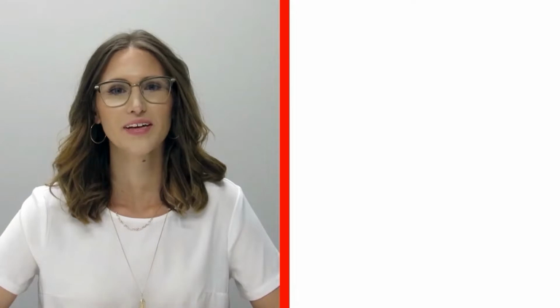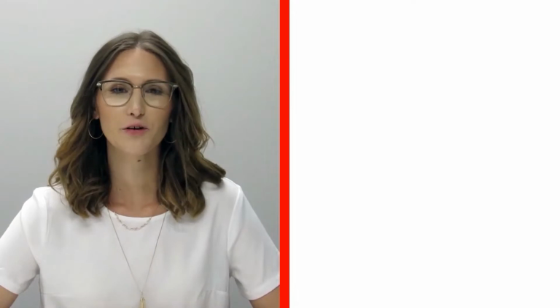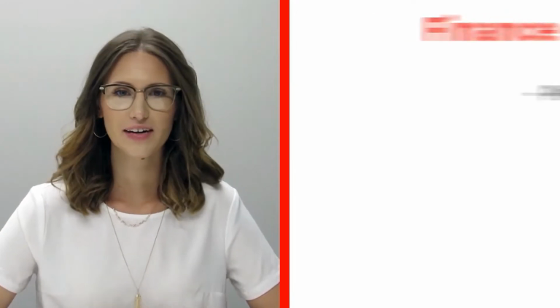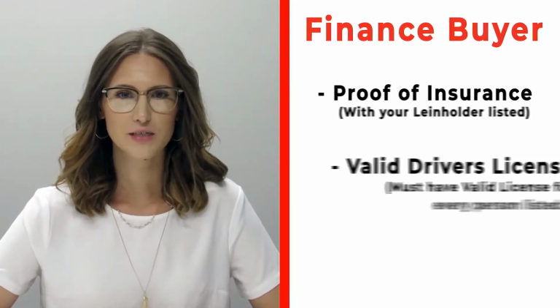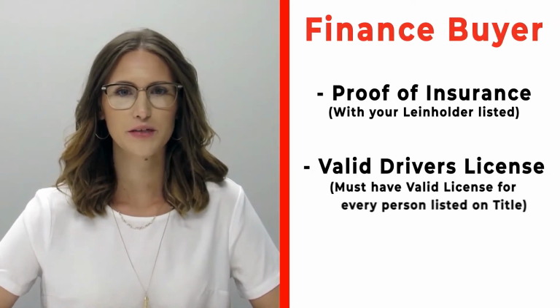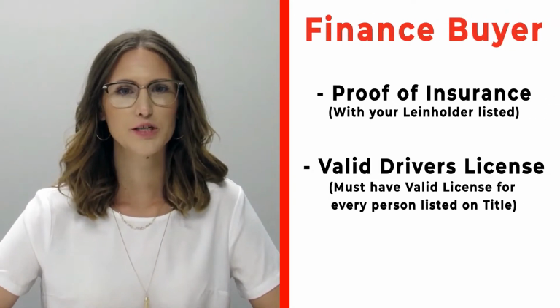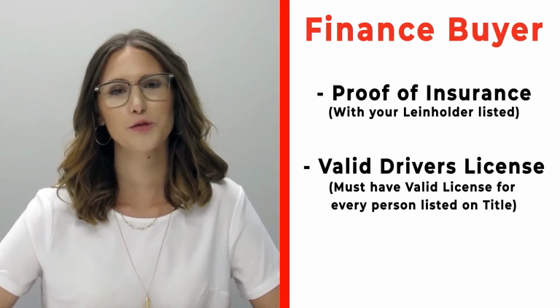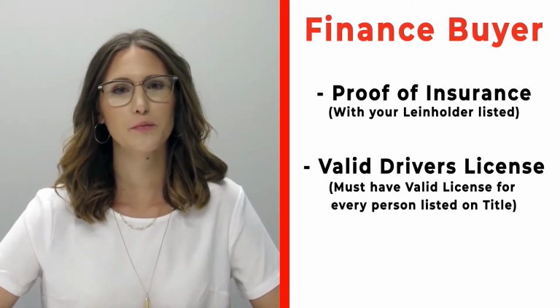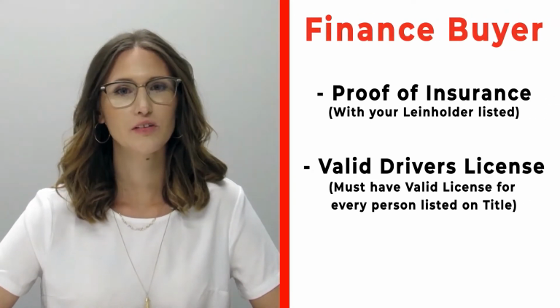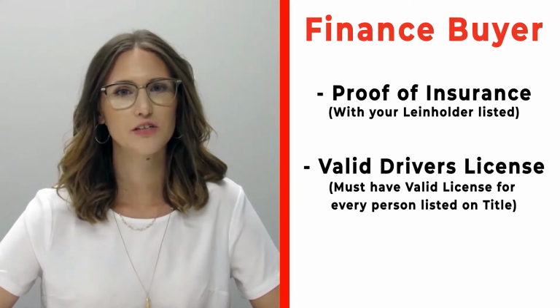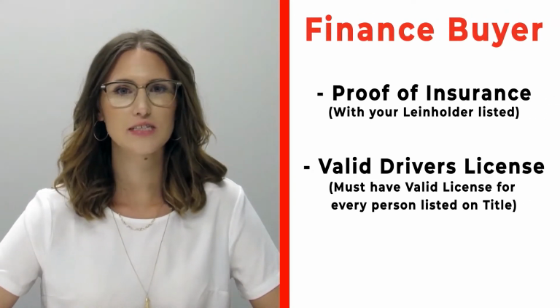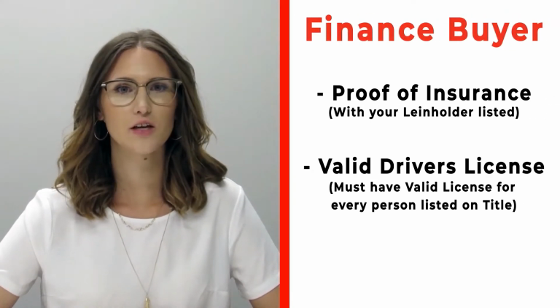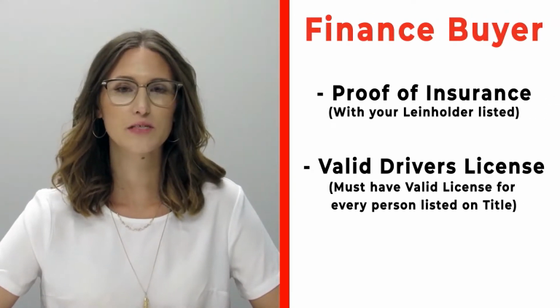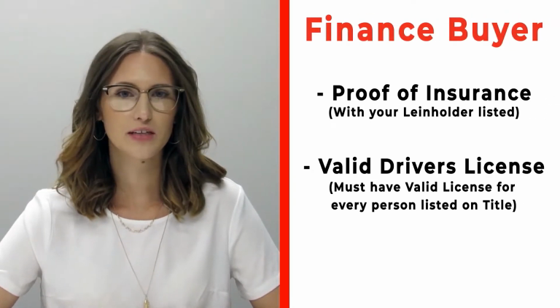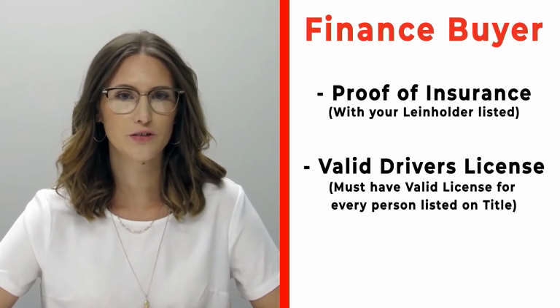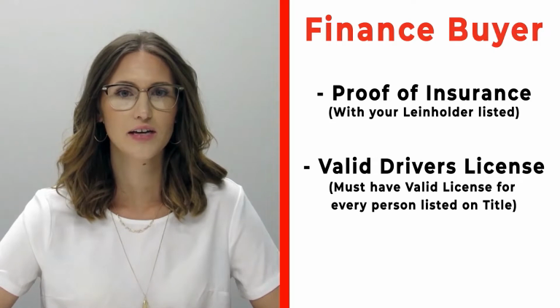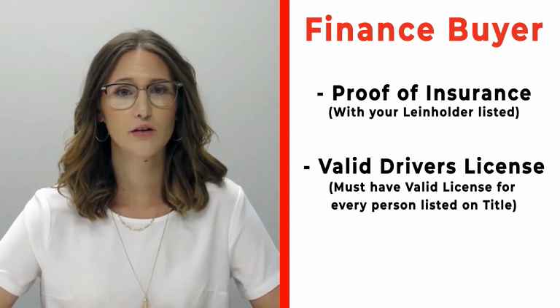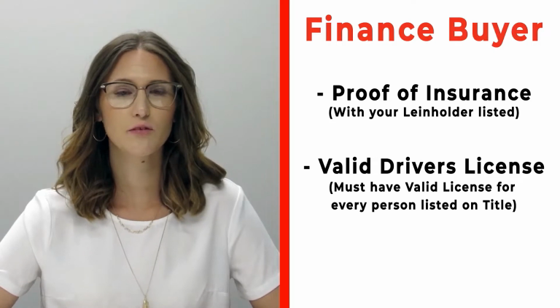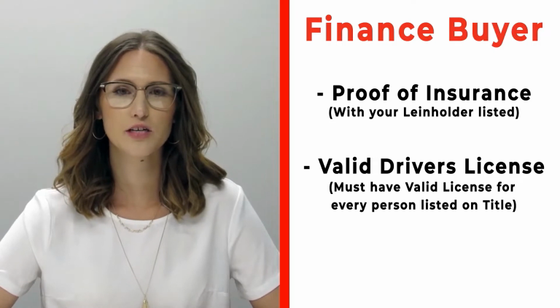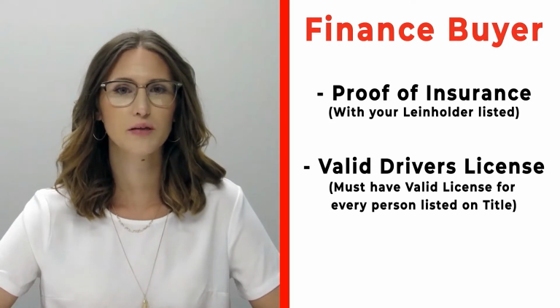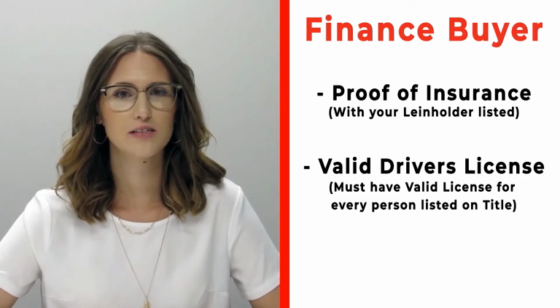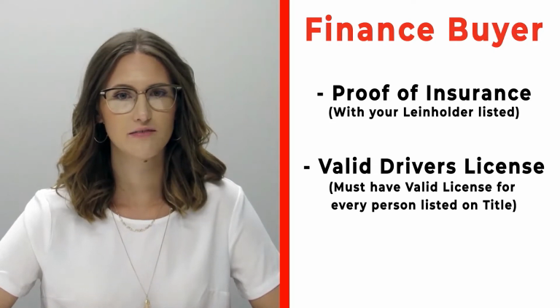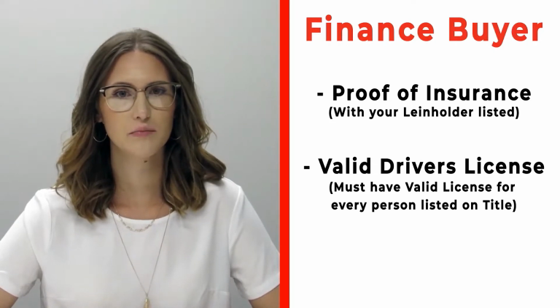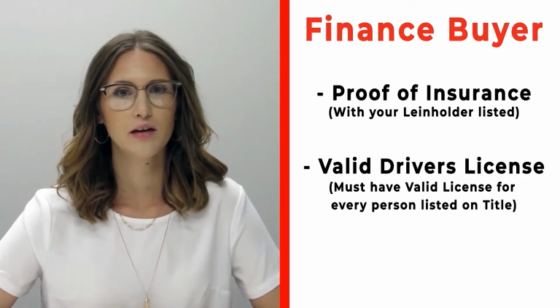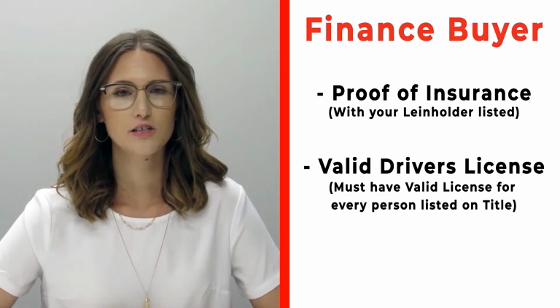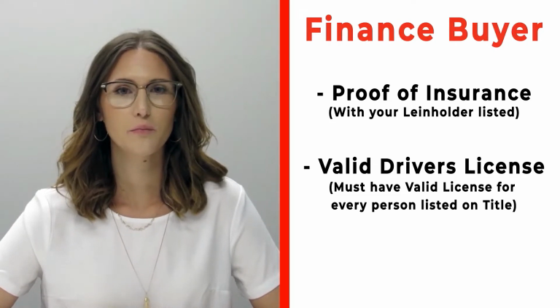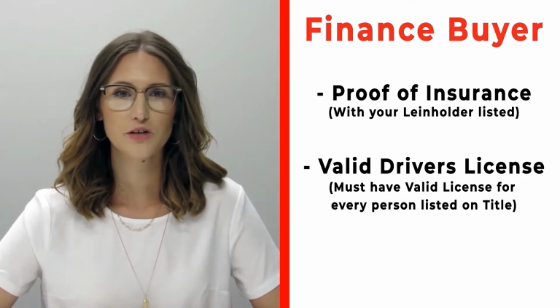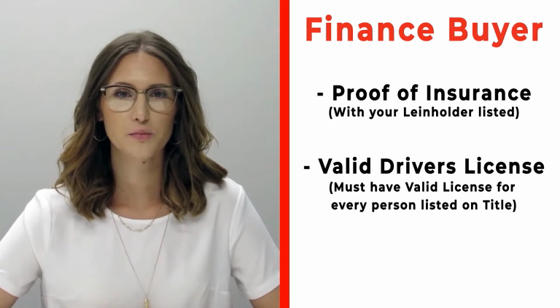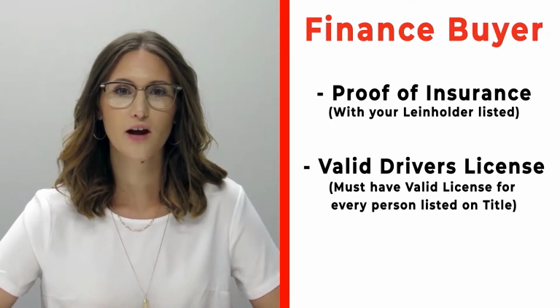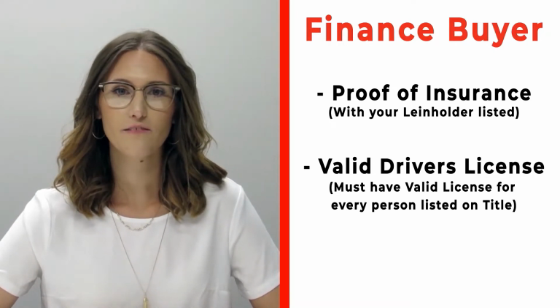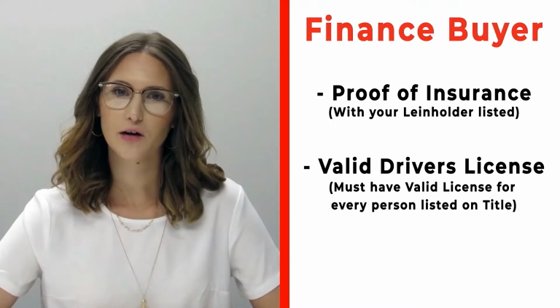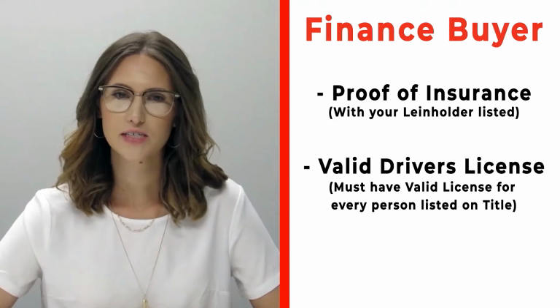If you're a finance customer, please make sure that you bring proof of insurance listing your specific lien holder. If you need that information, please call us ahead of time. Also make sure that you bring all valid driver's licenses of all persons that will be listed on the title.